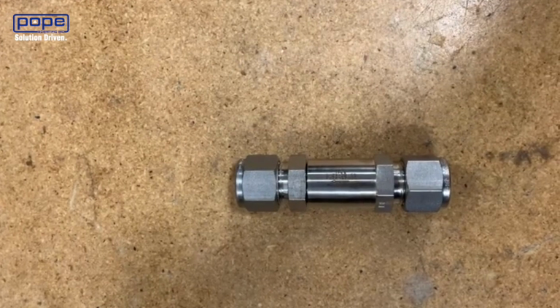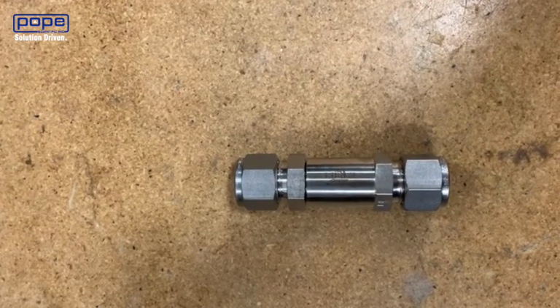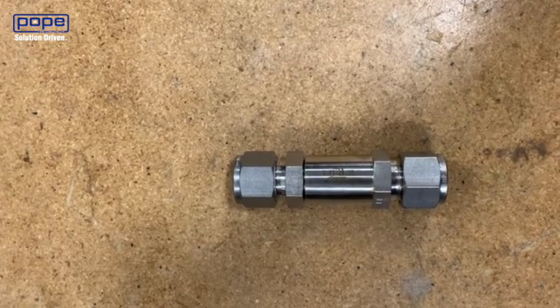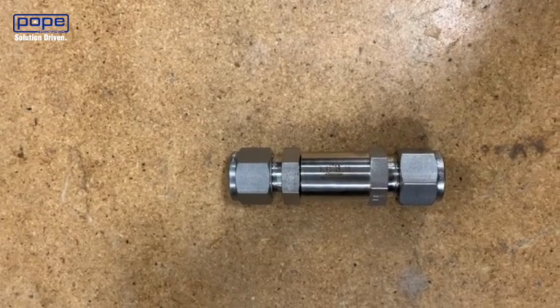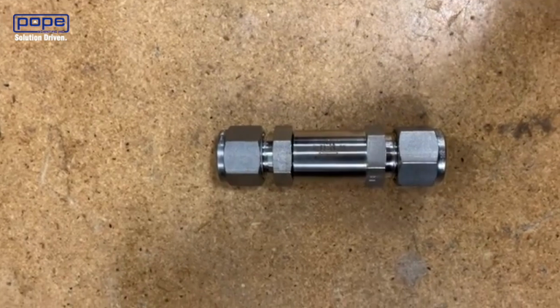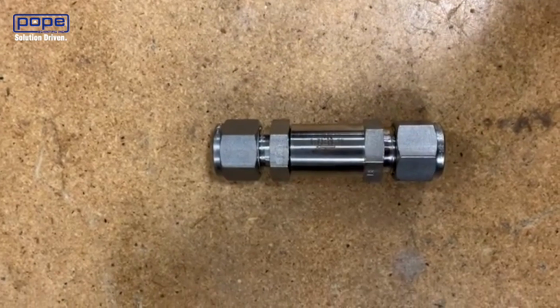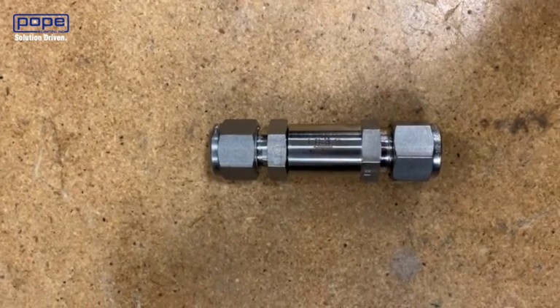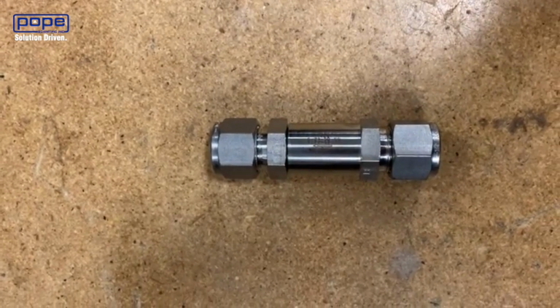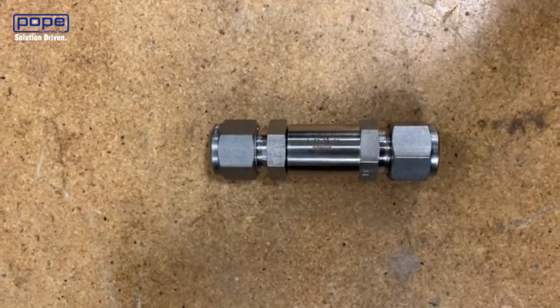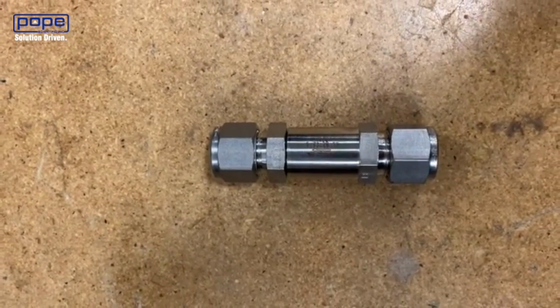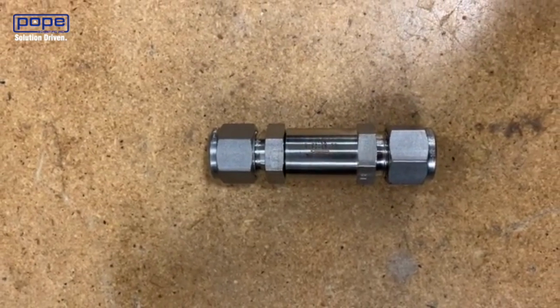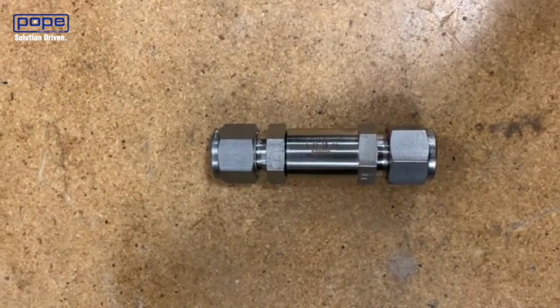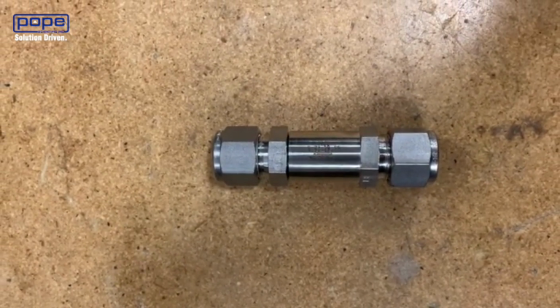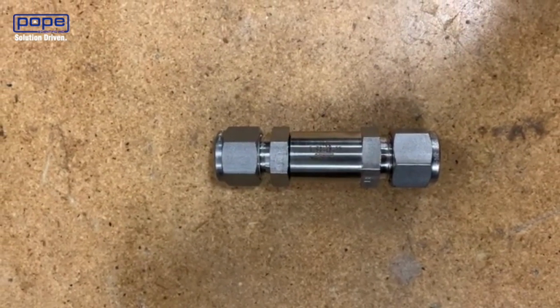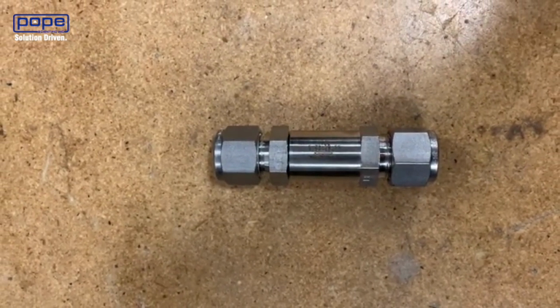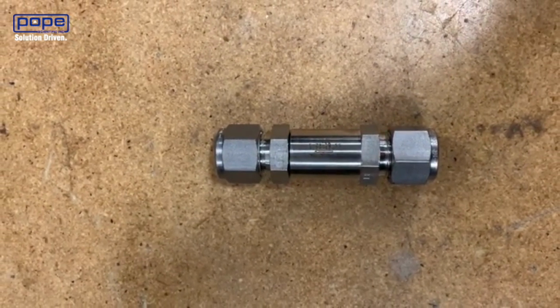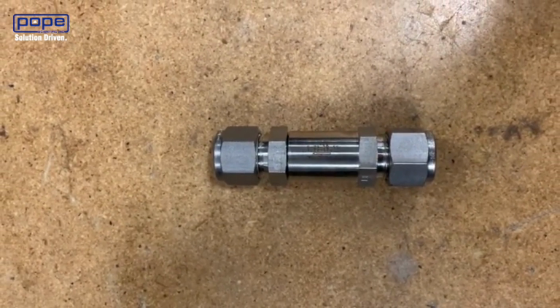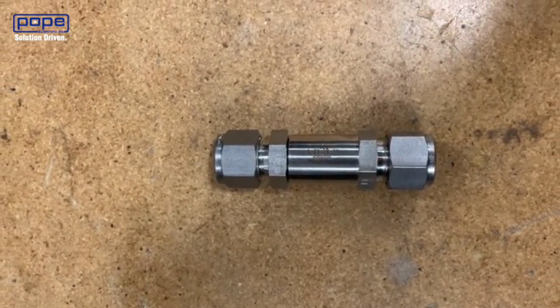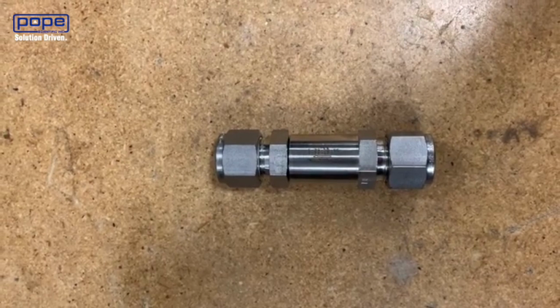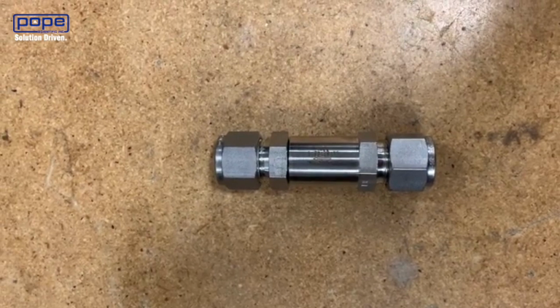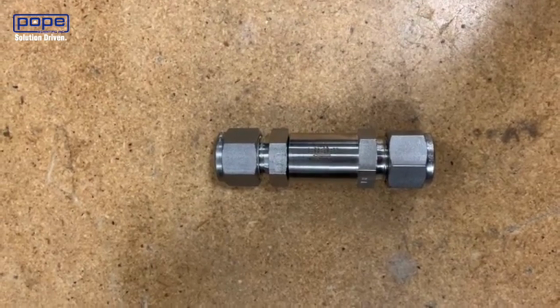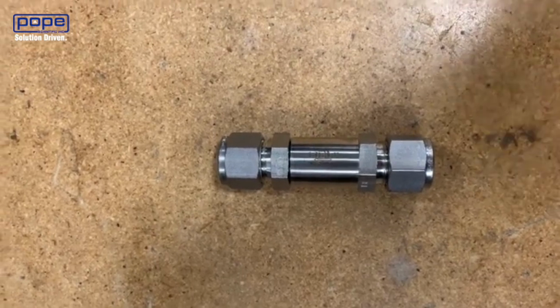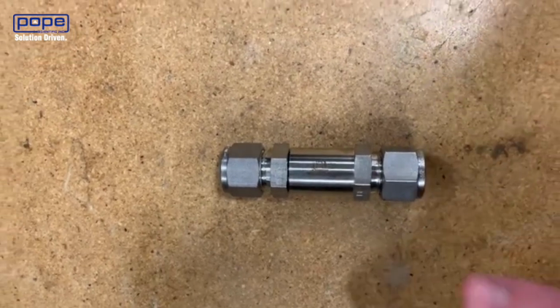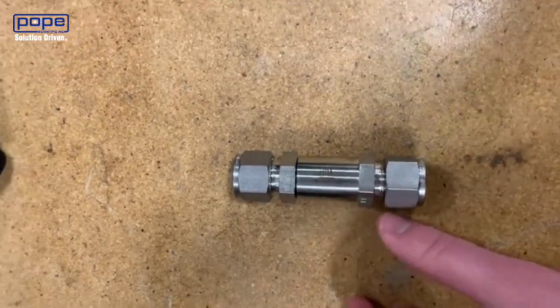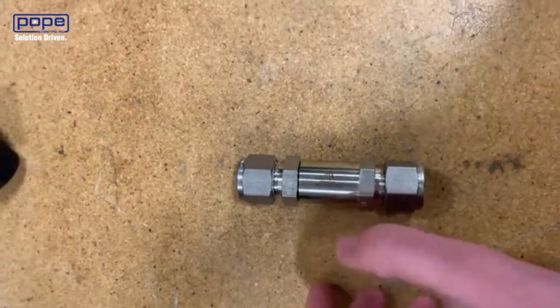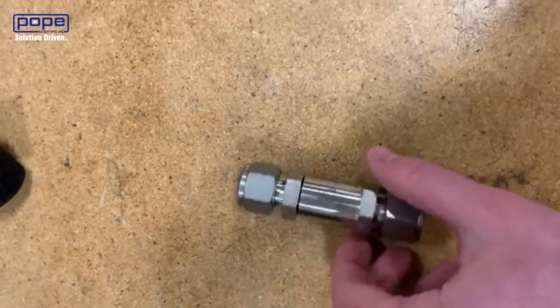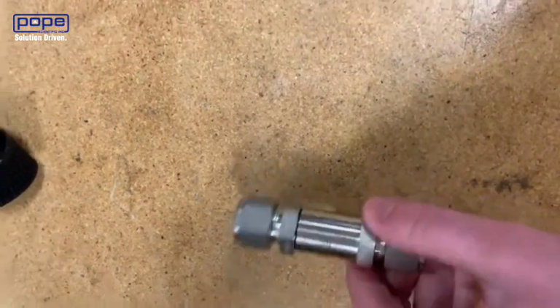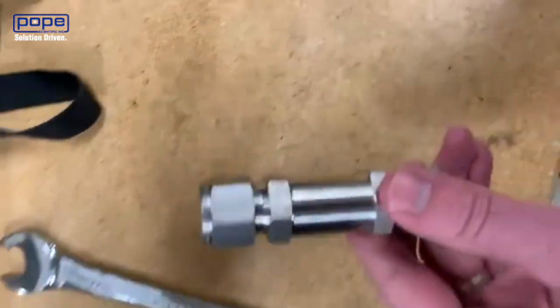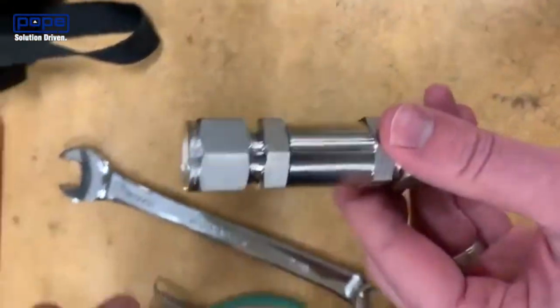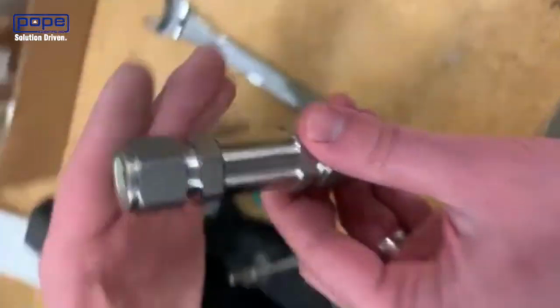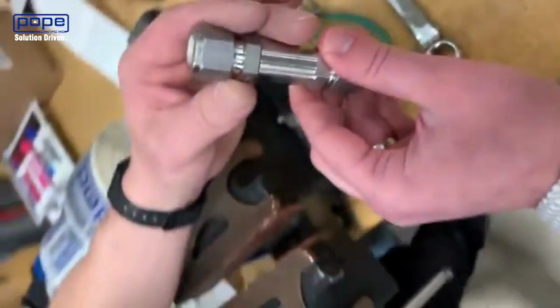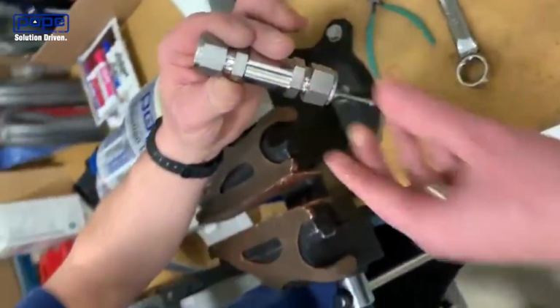This is an inline check valve and today we're going to take it apart and remove all the internals that actually allow it to function. I'm going to give it over to Dave.